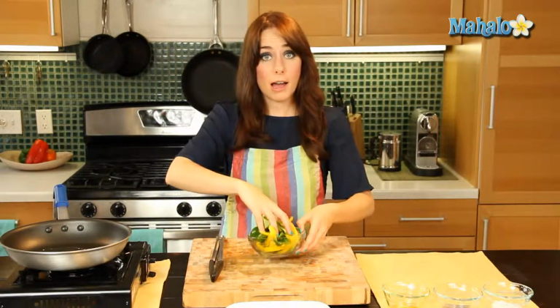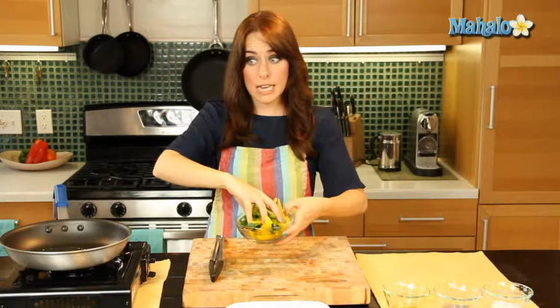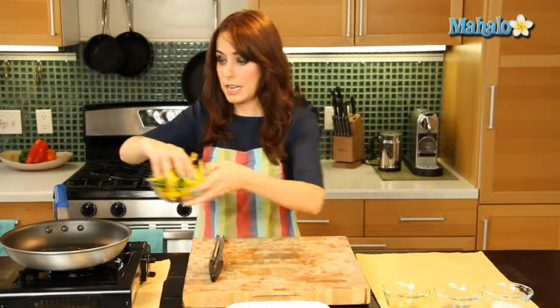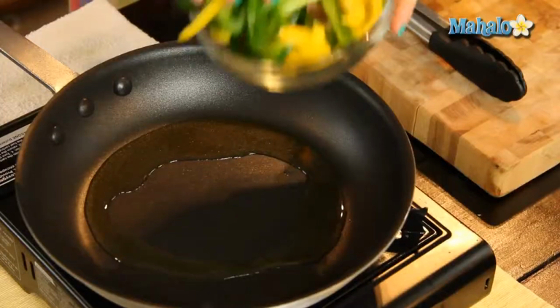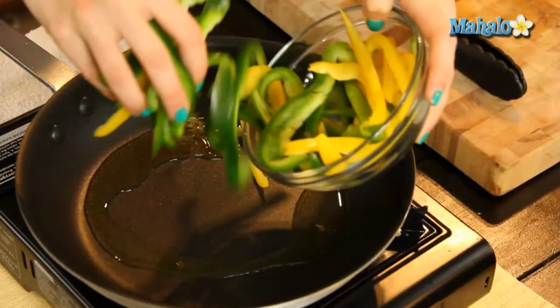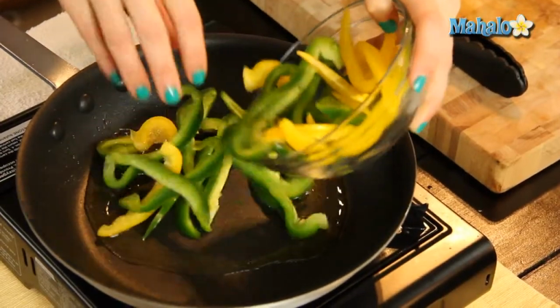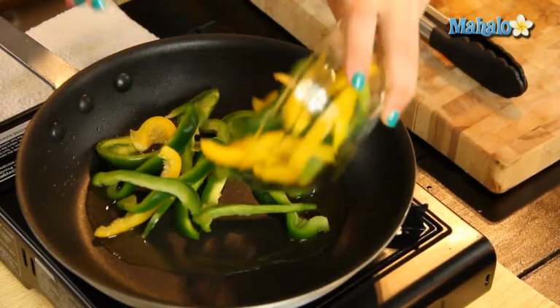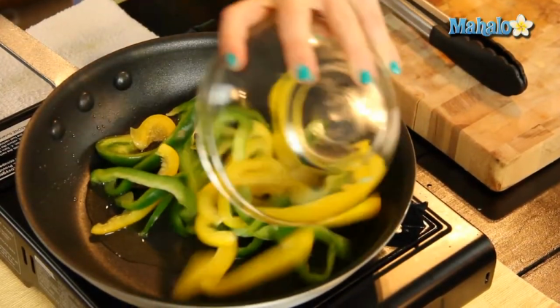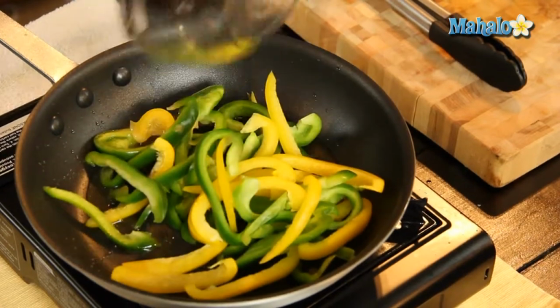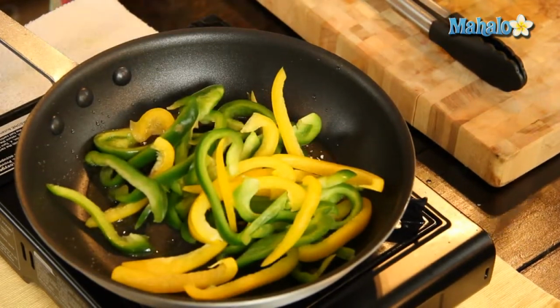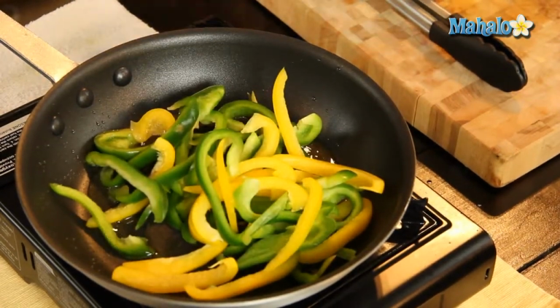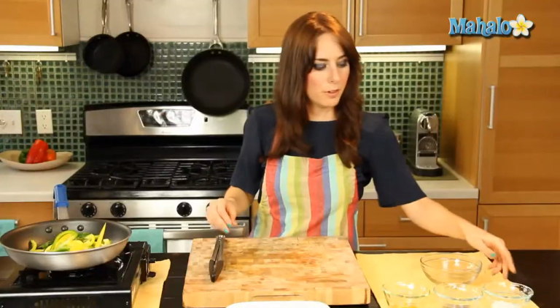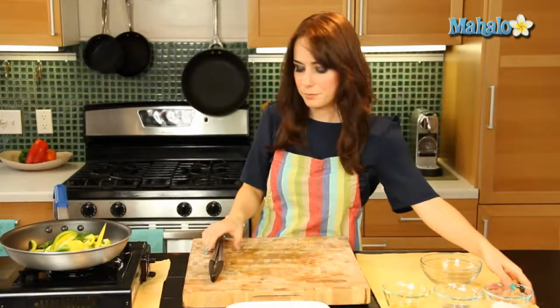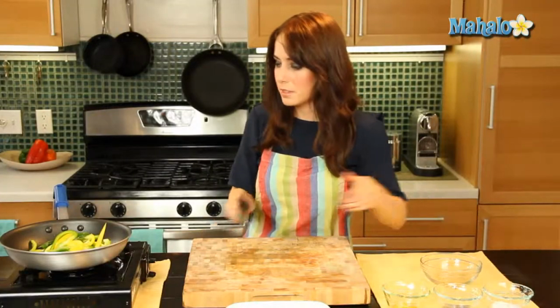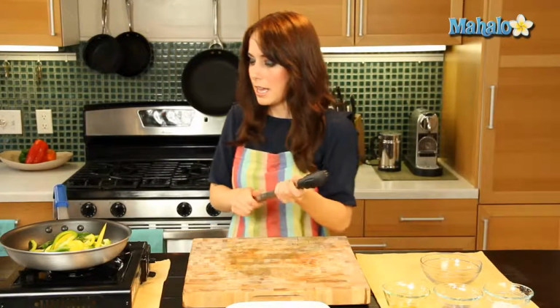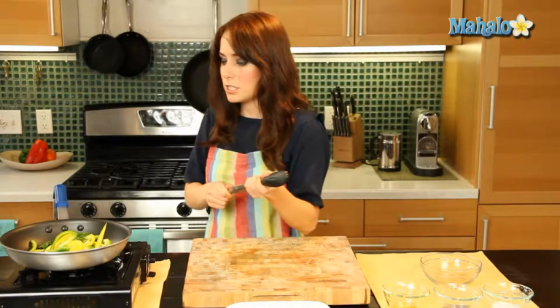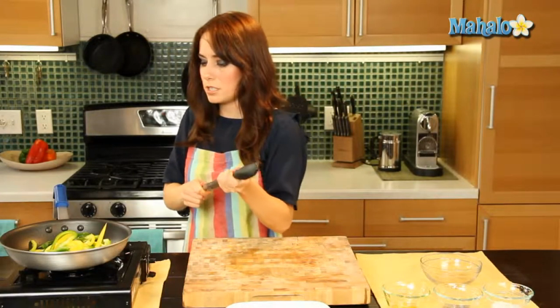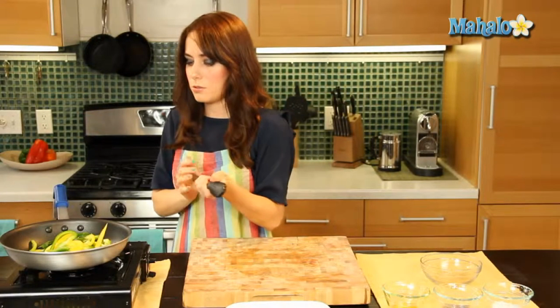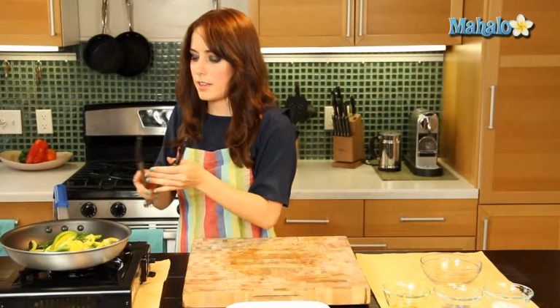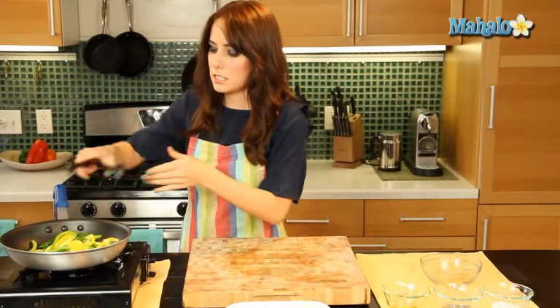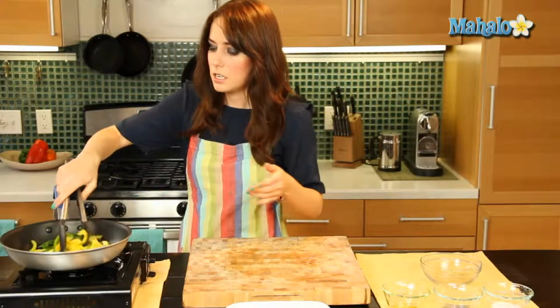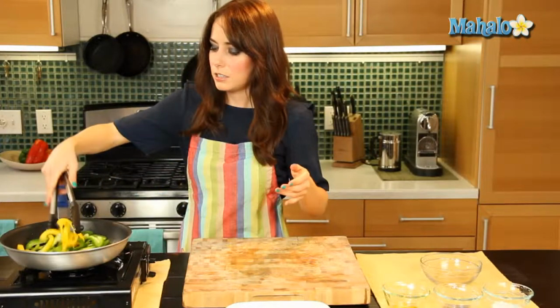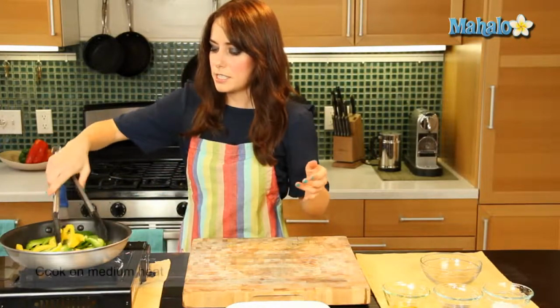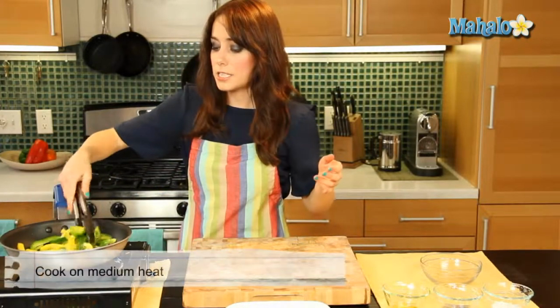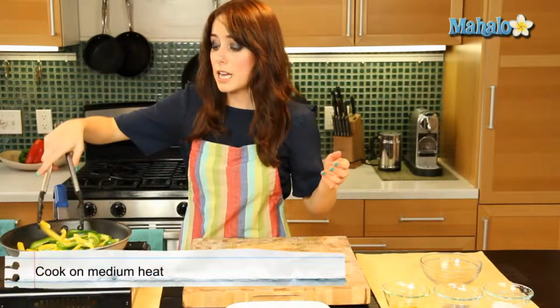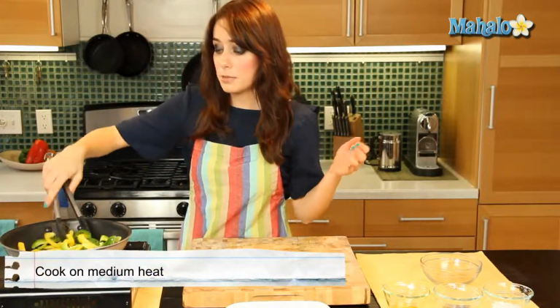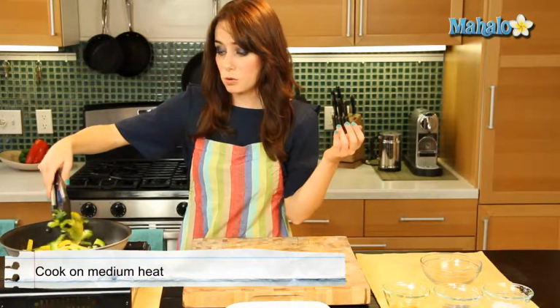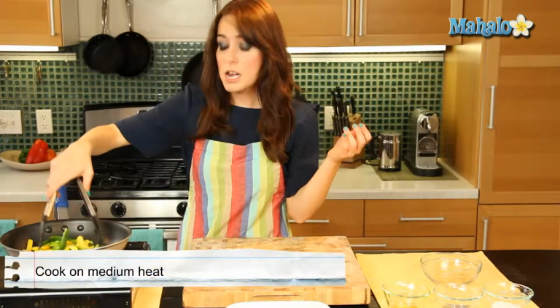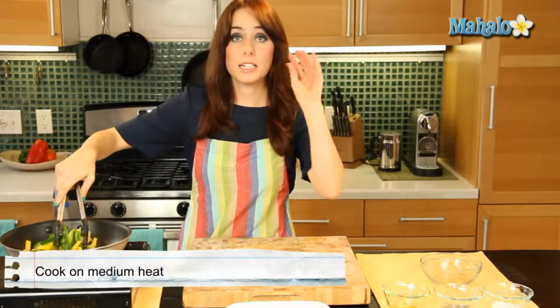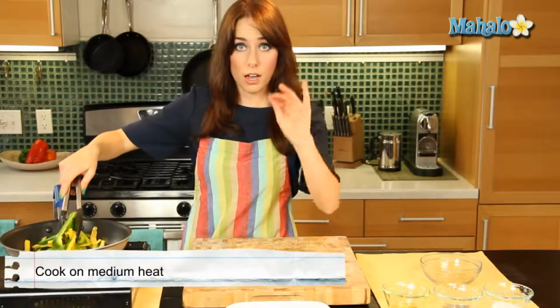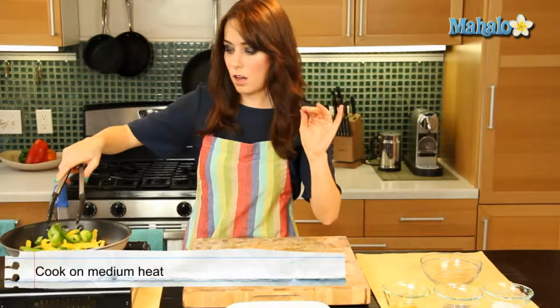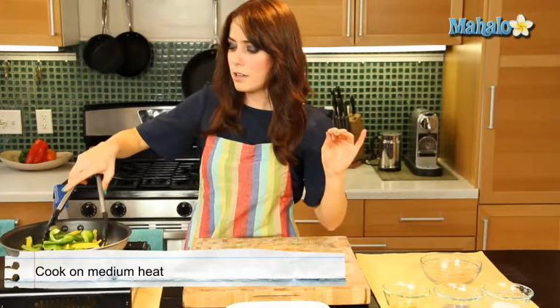Now I'm going to add in the bell pepper, and I'm just going to give it a little toss, because I want to make sure that it's all covered in the olive oil.